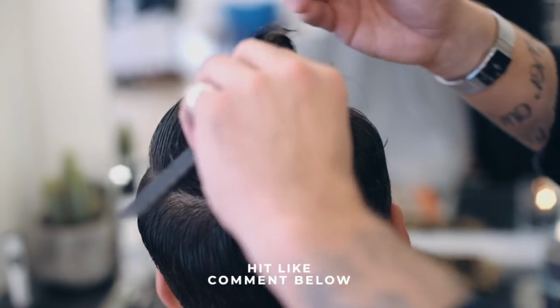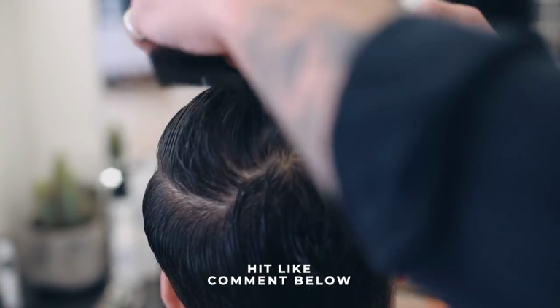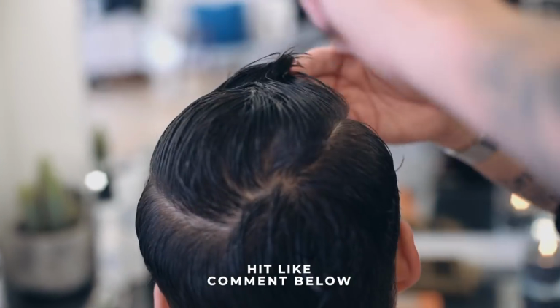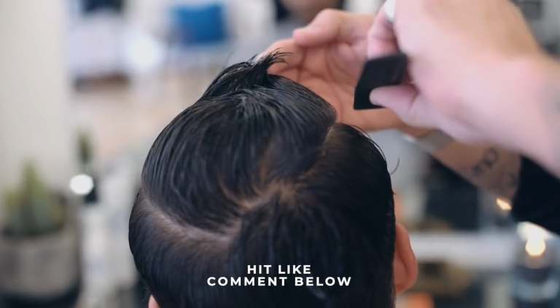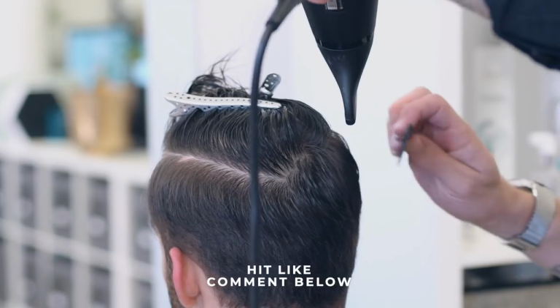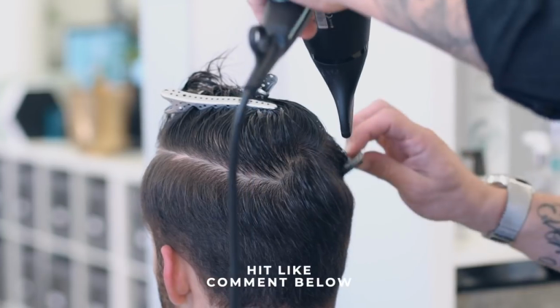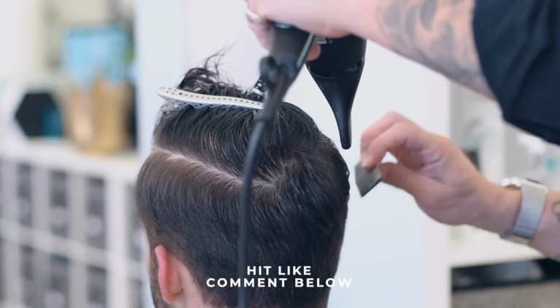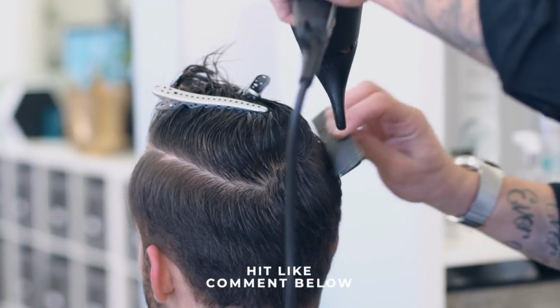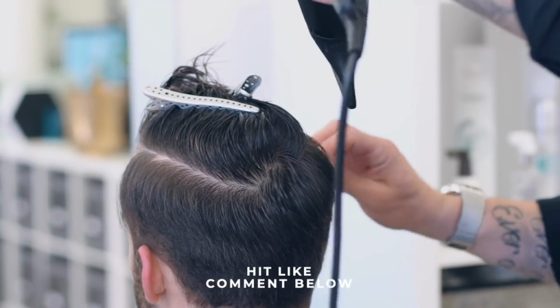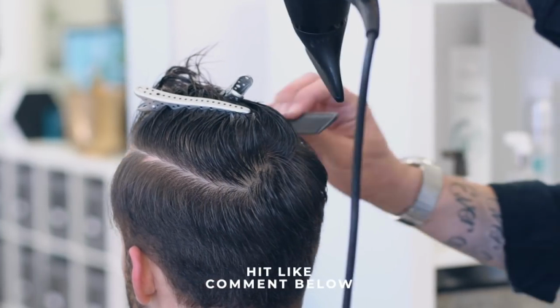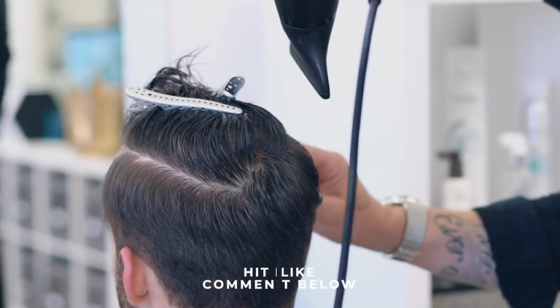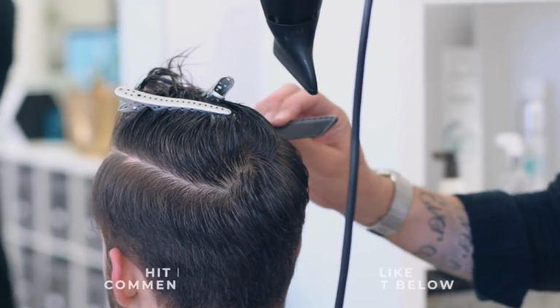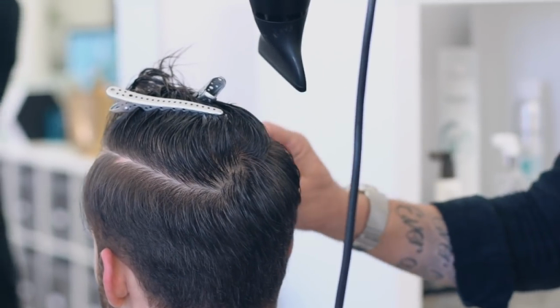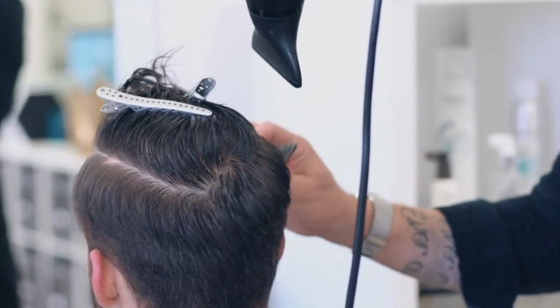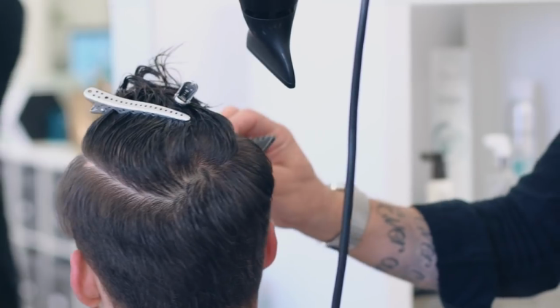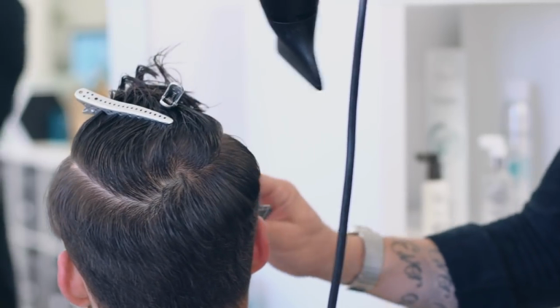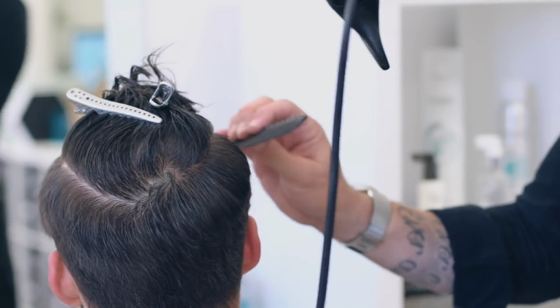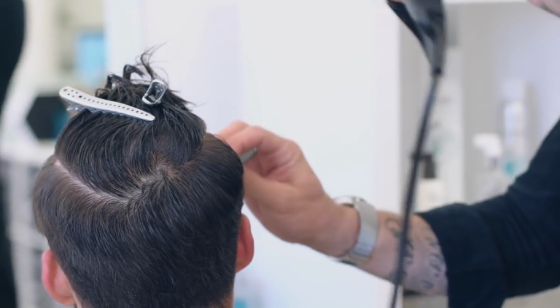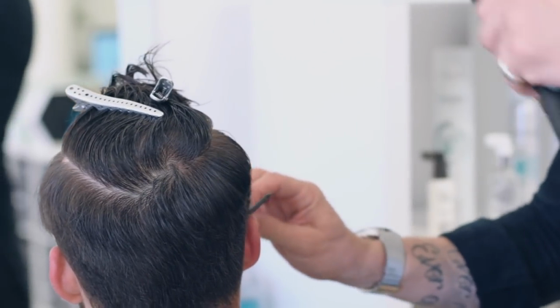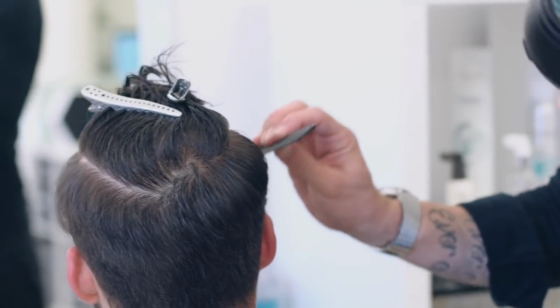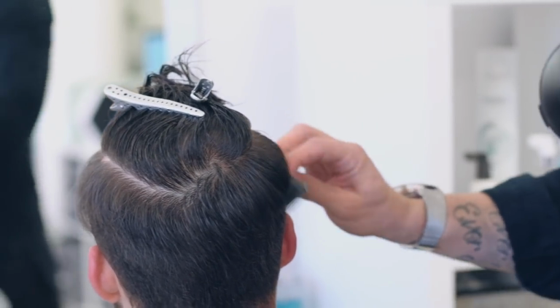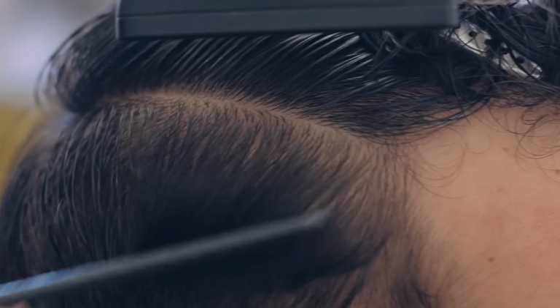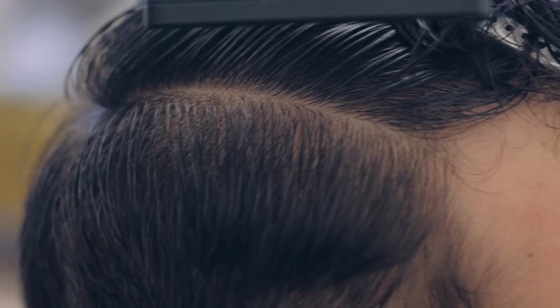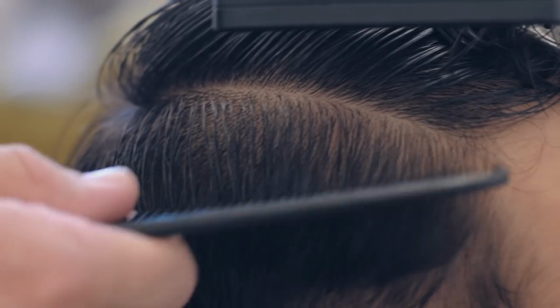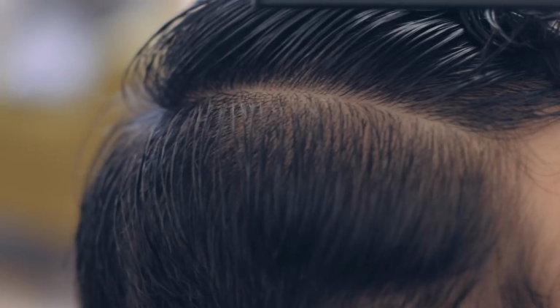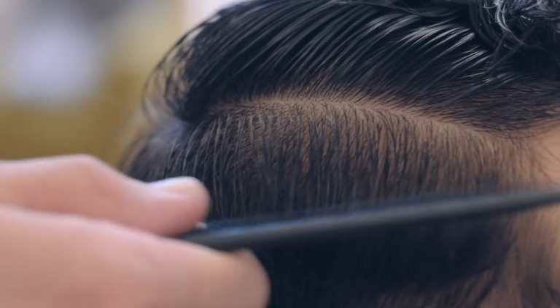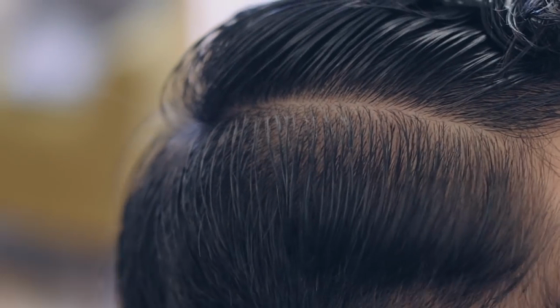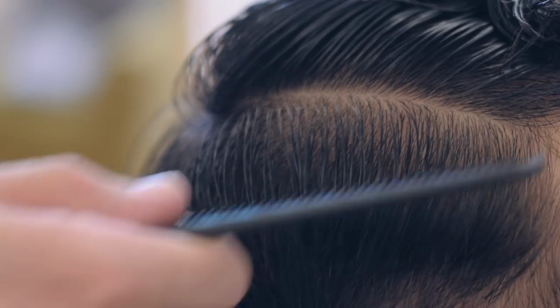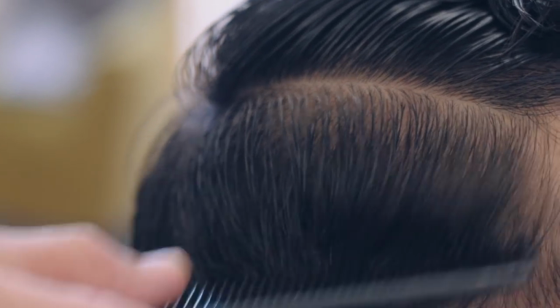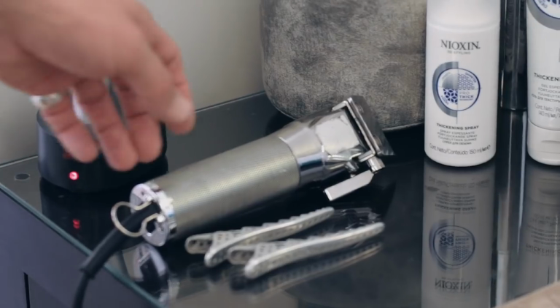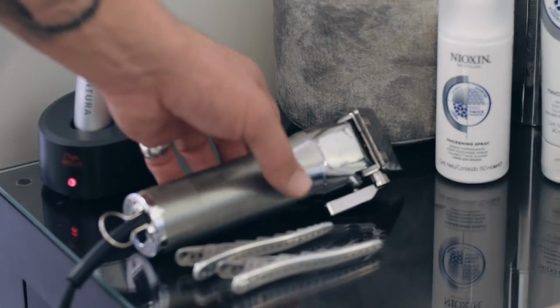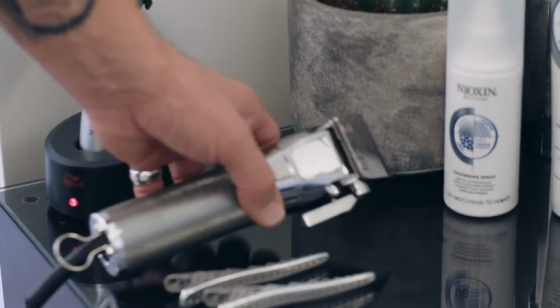After washing the hair, Luke sectioned it off. He dried the sides so he could see the hair in its natural state before moving on to cutting. He used a comb whilst drying the hair so it would lie flat.